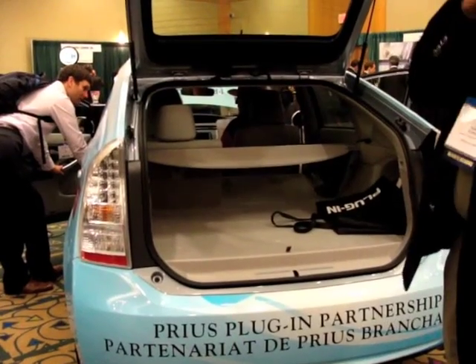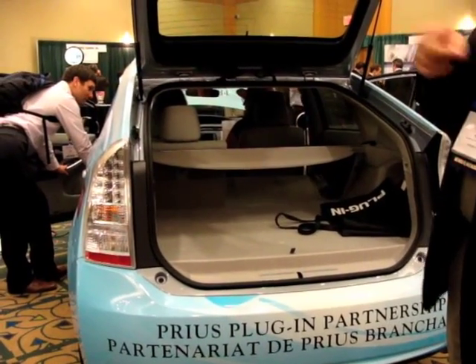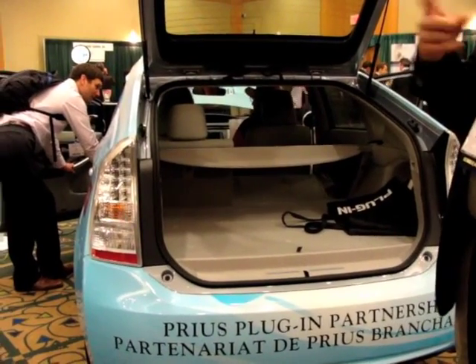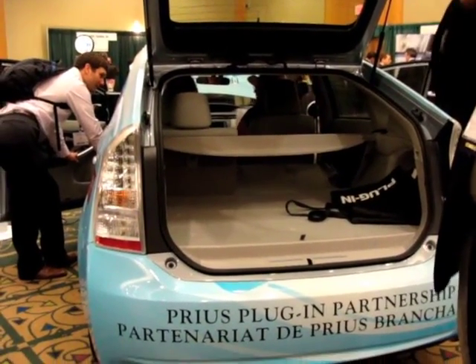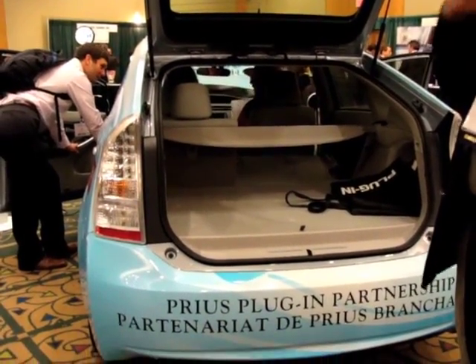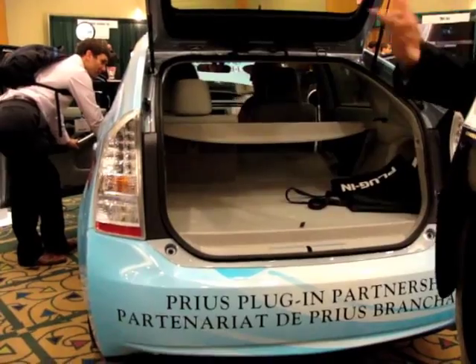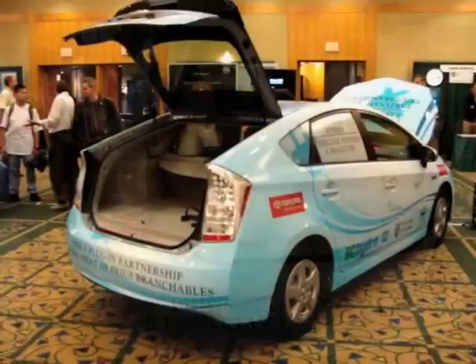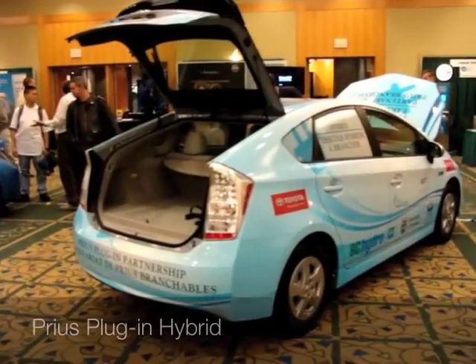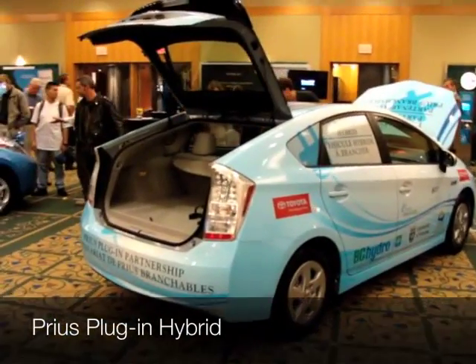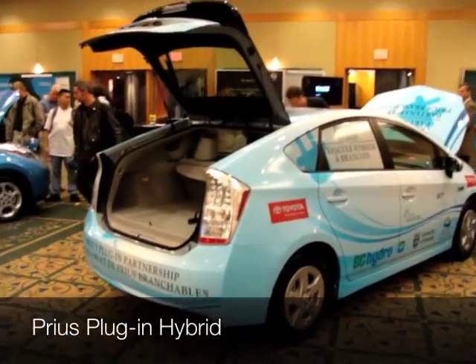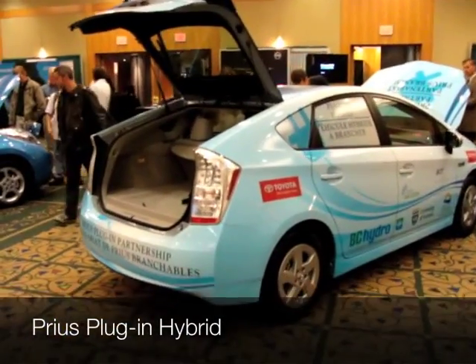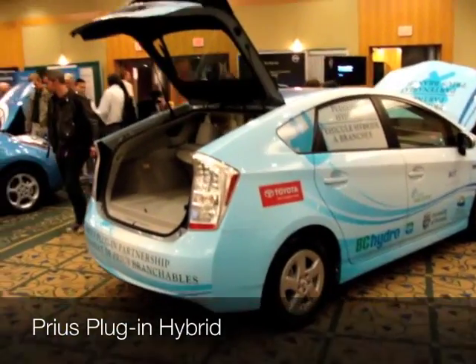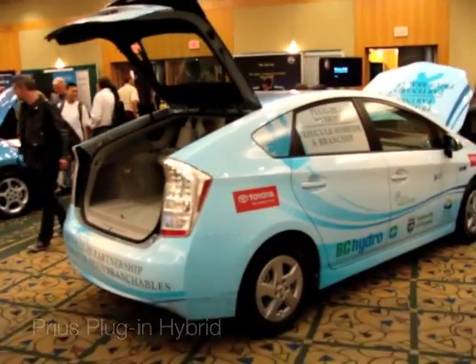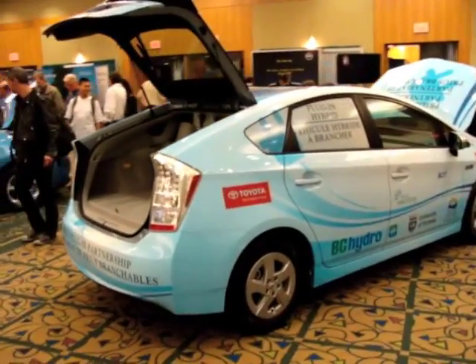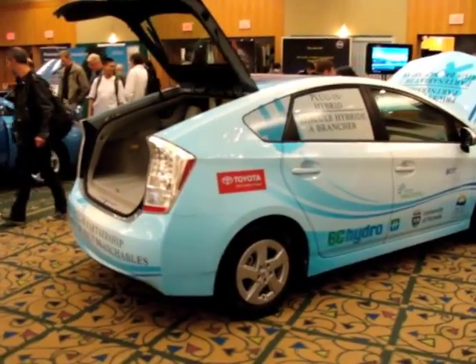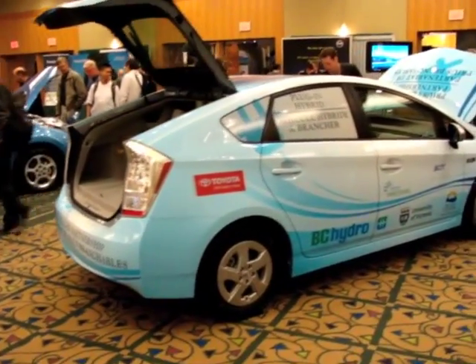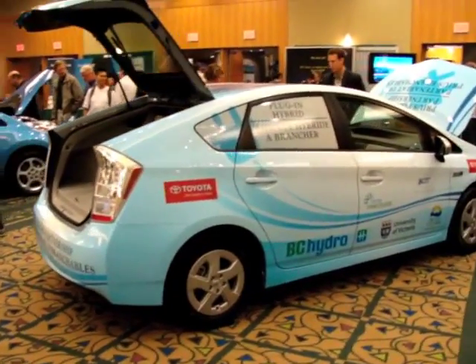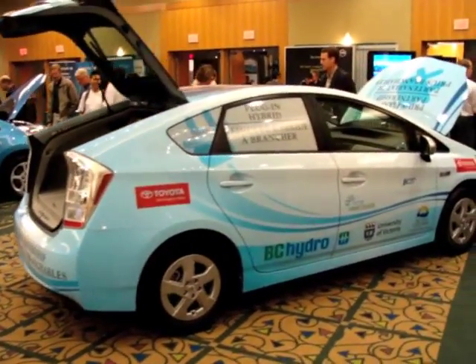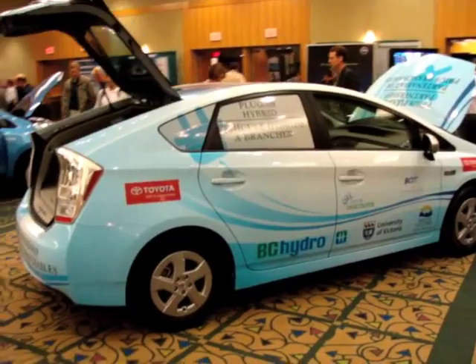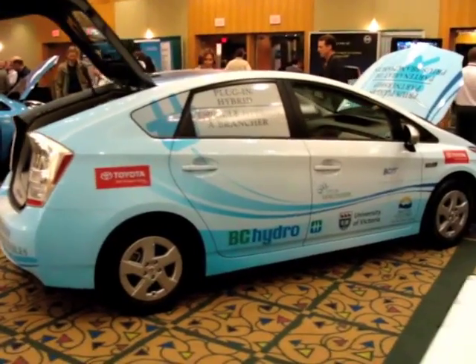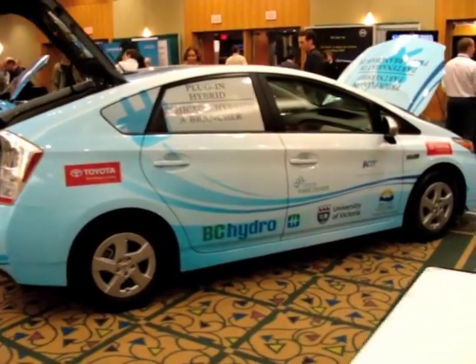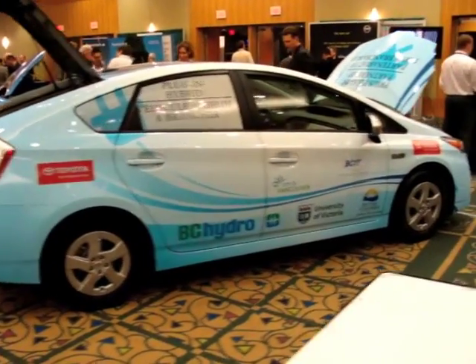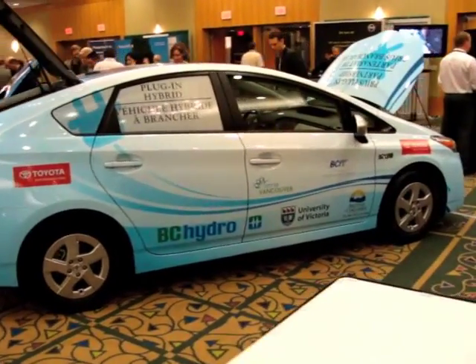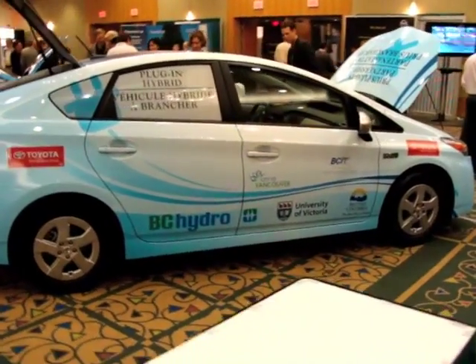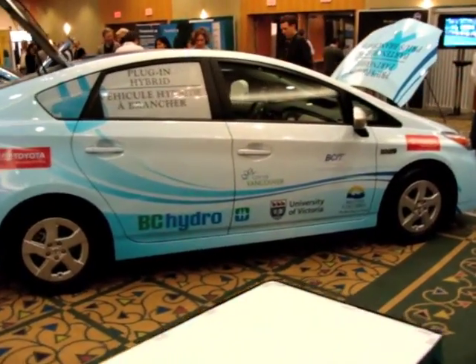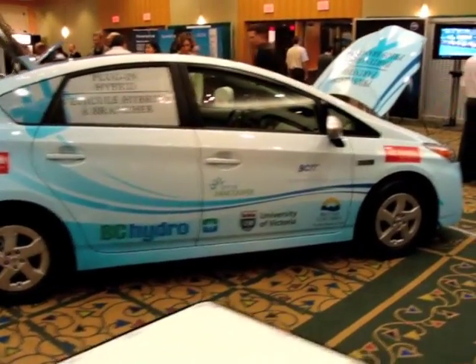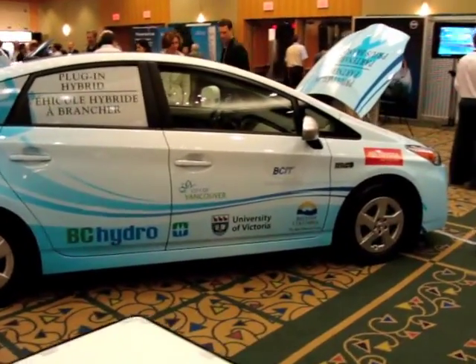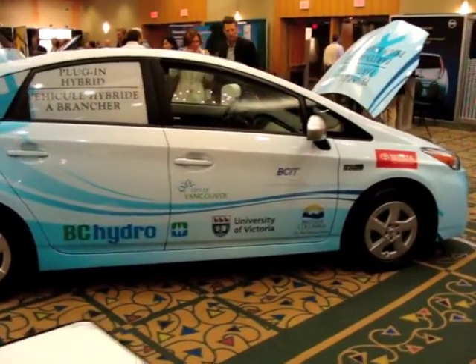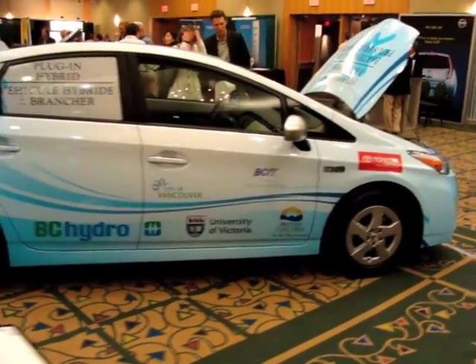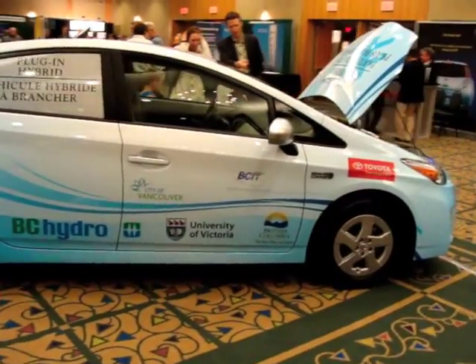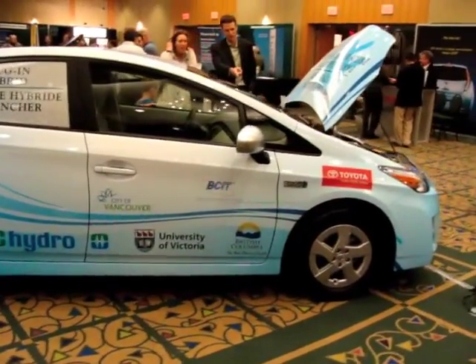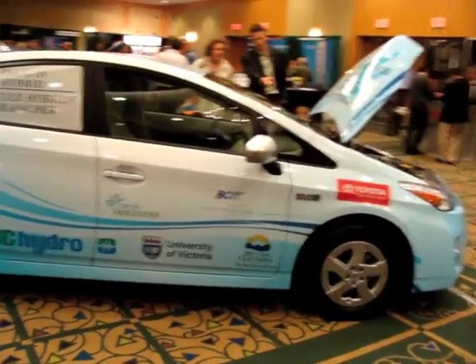Of course, you can't have an electric car show anymore without a Prius plug-in hybrid somewhere at the scene. Here's how it's going.